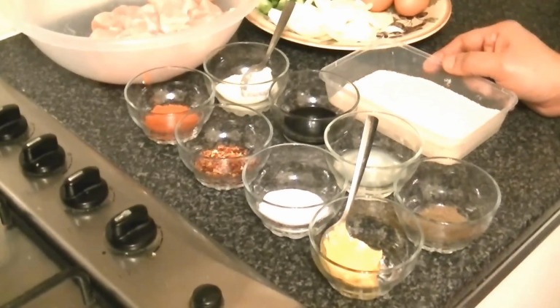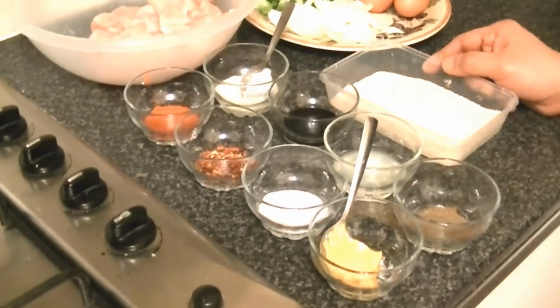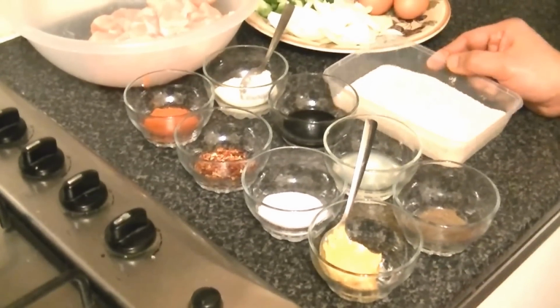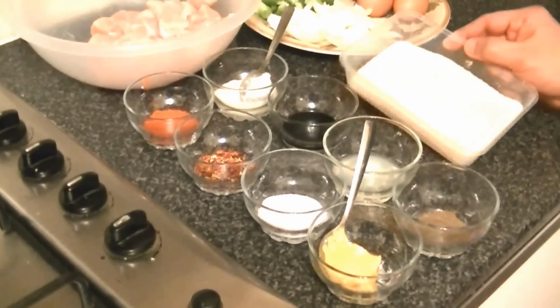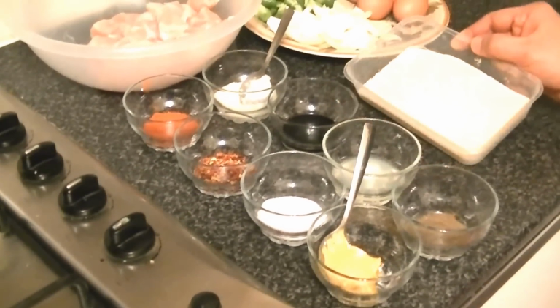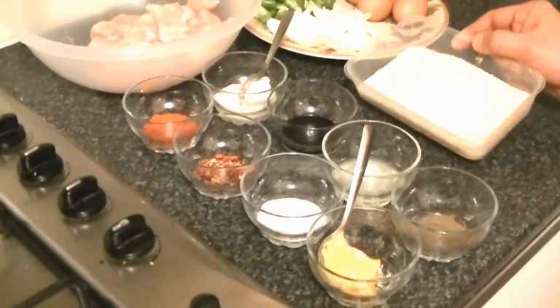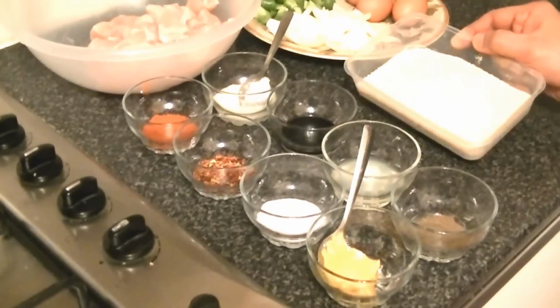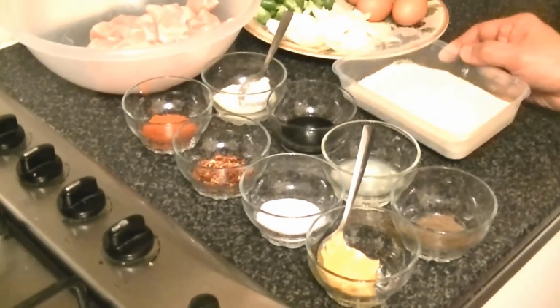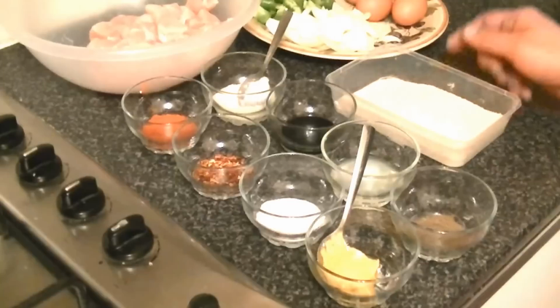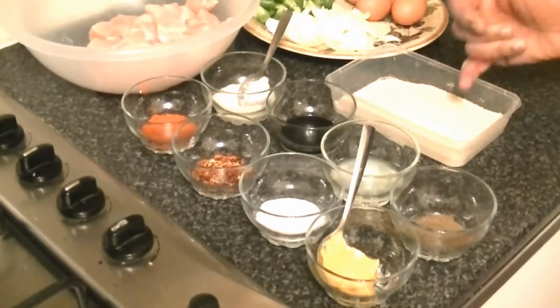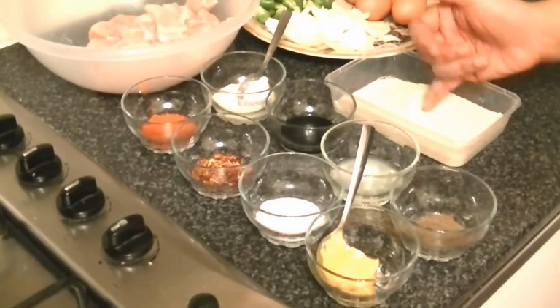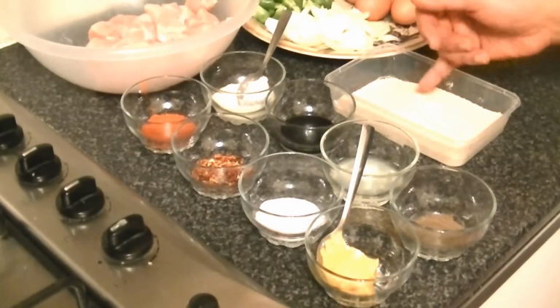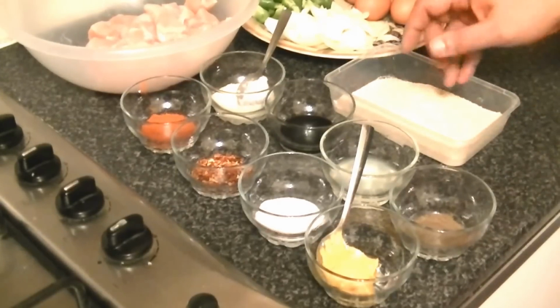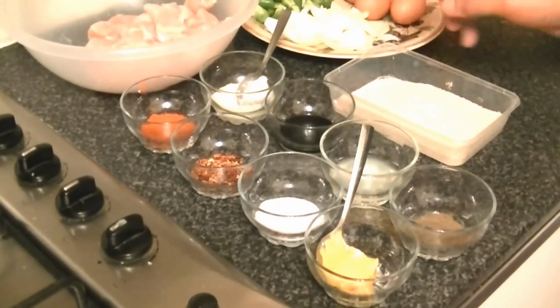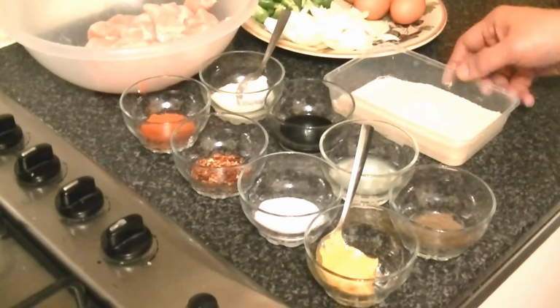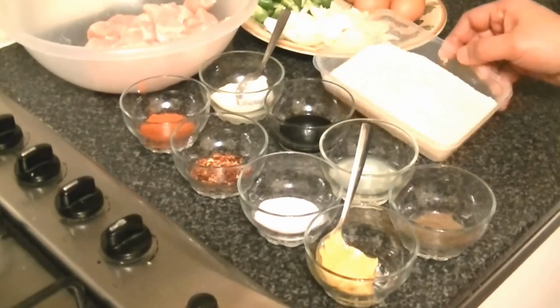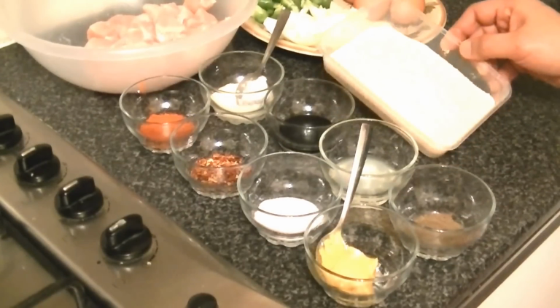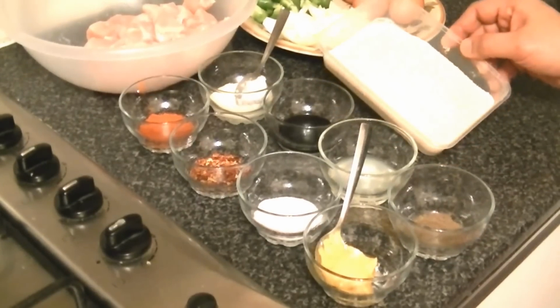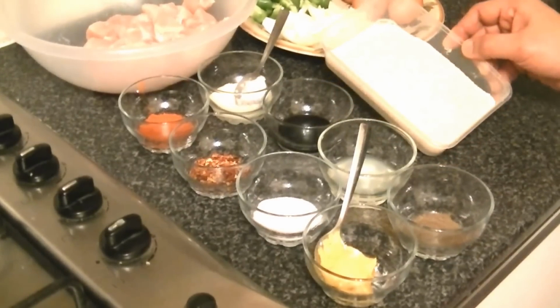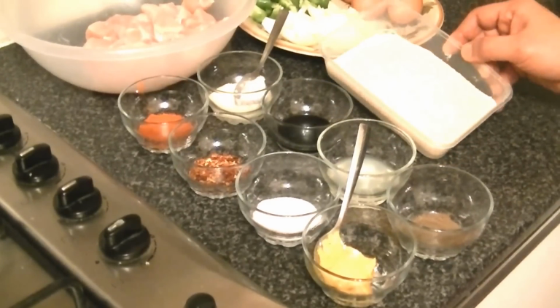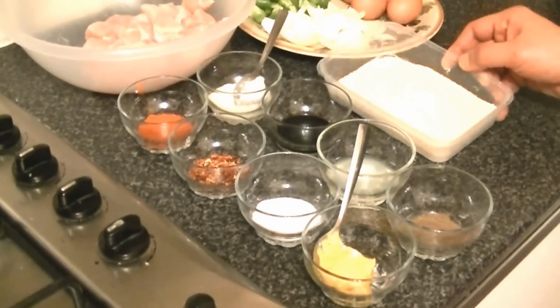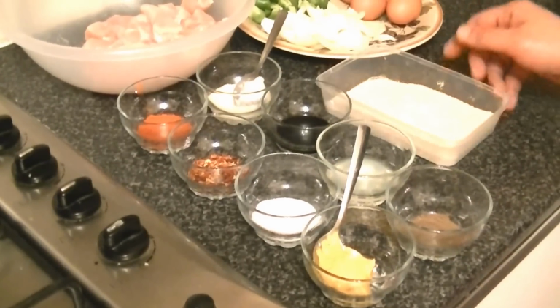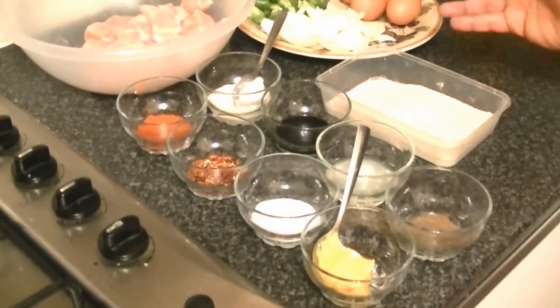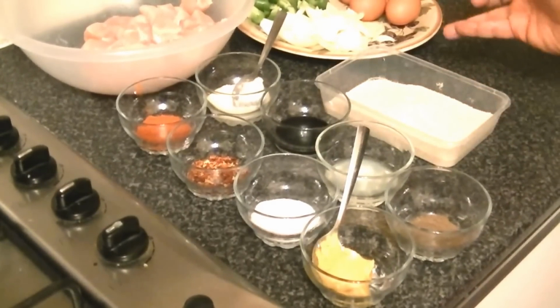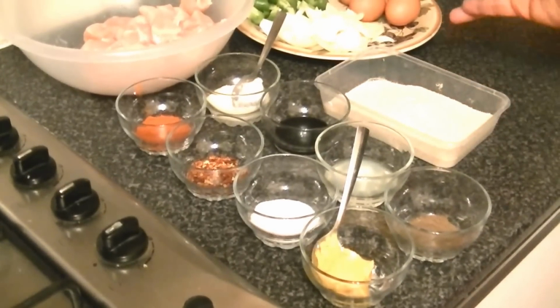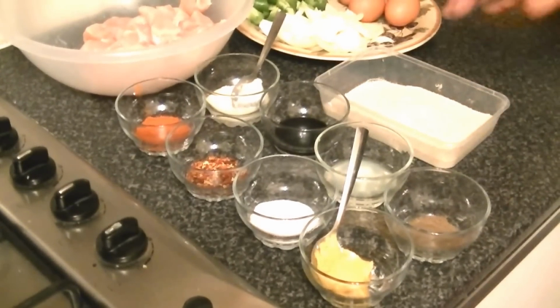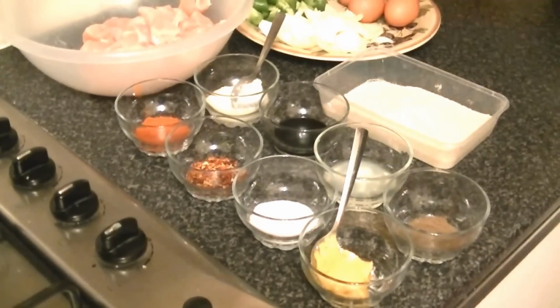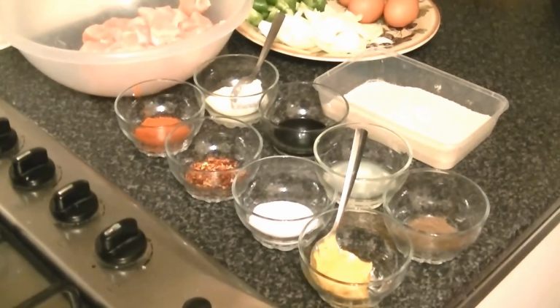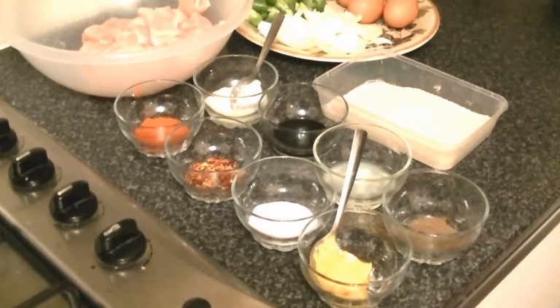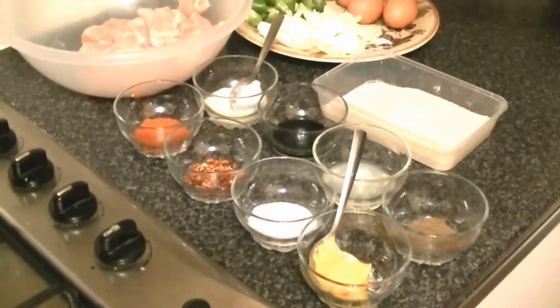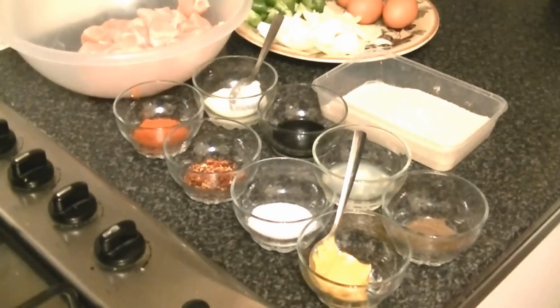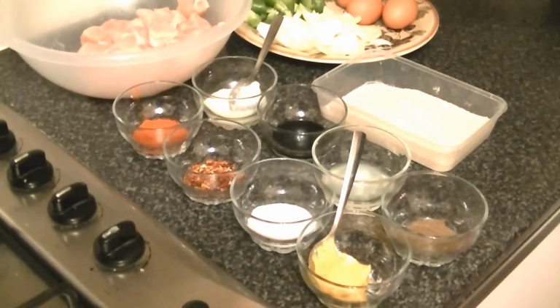Bread crumbs — you can easily get these in the shop, available in boxes. You don't need them when you fry; you will apply them yourself.